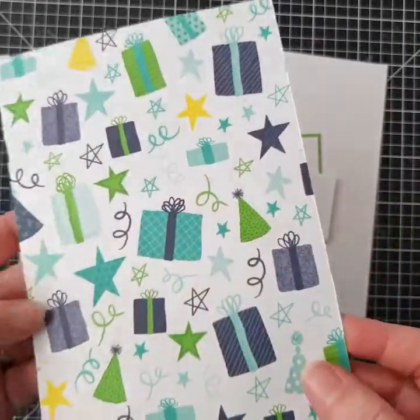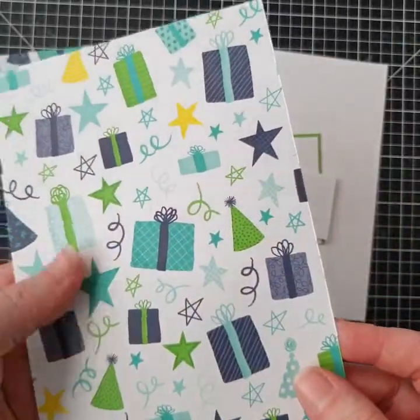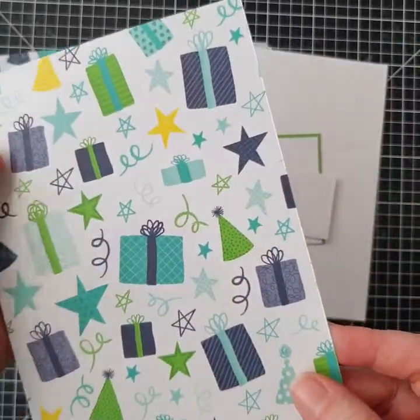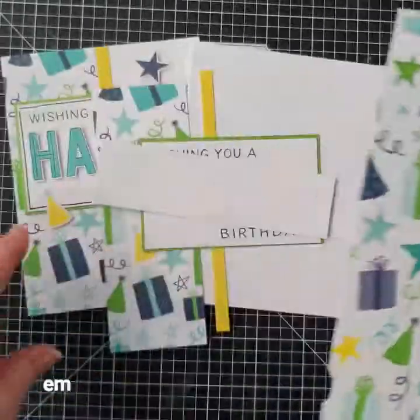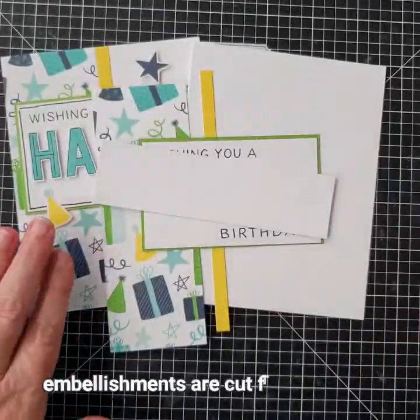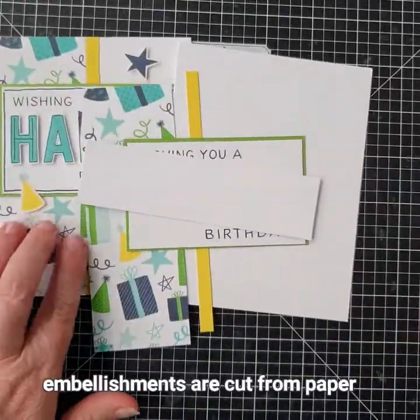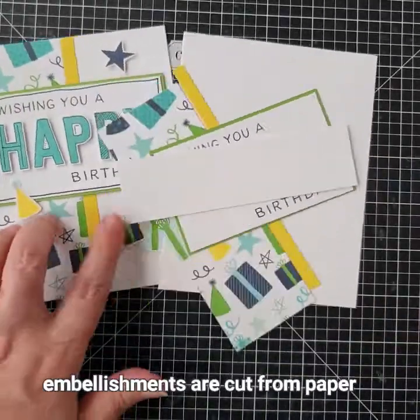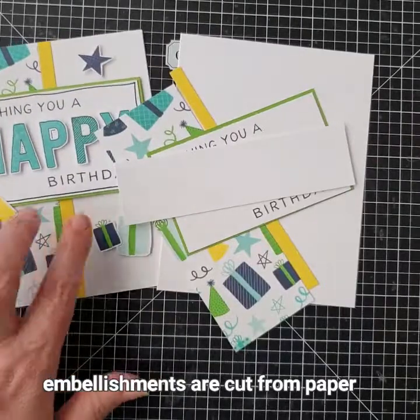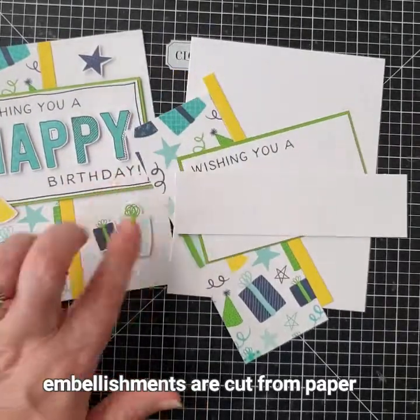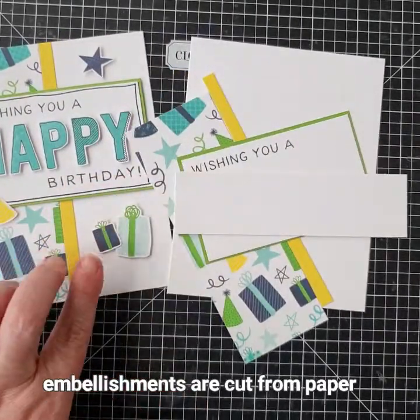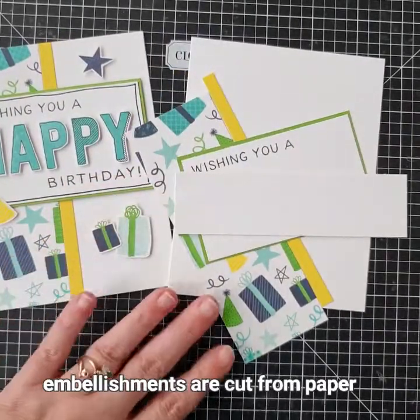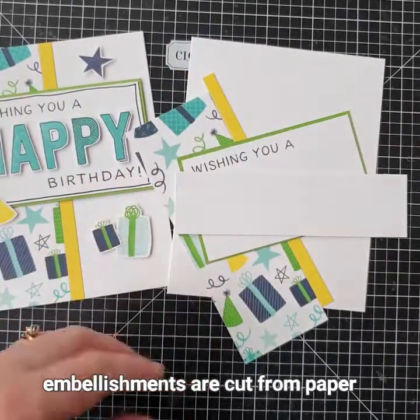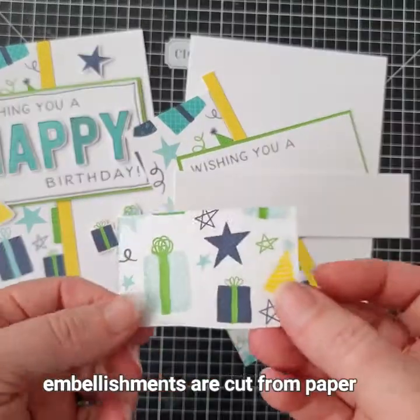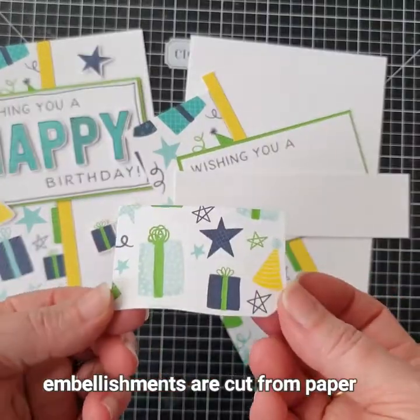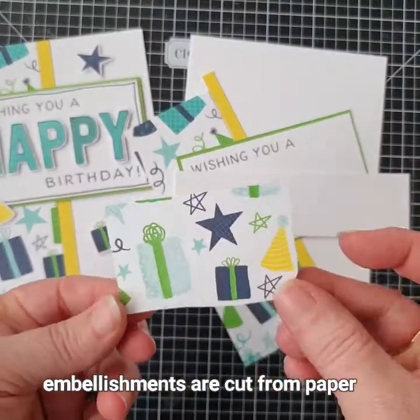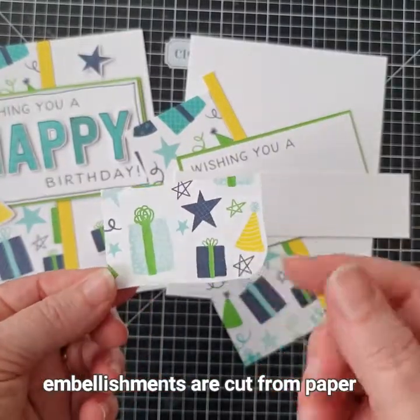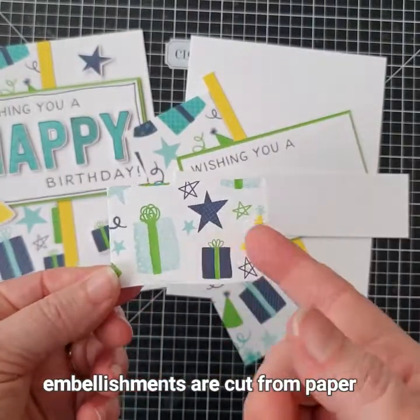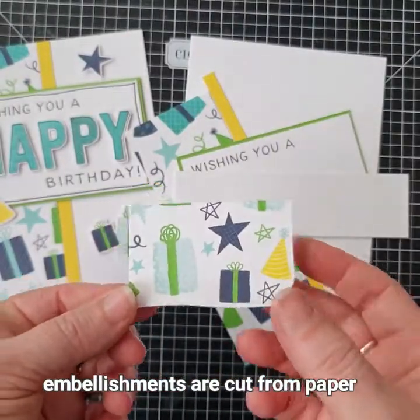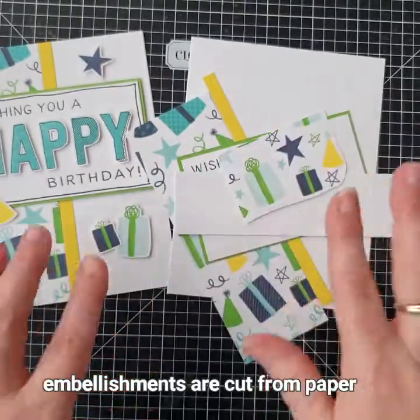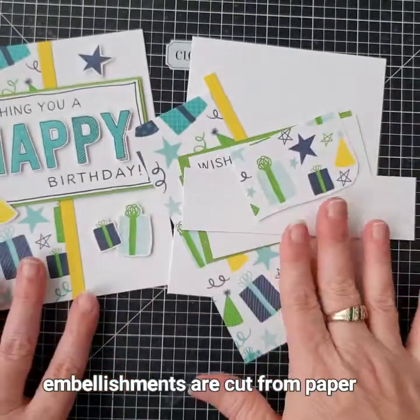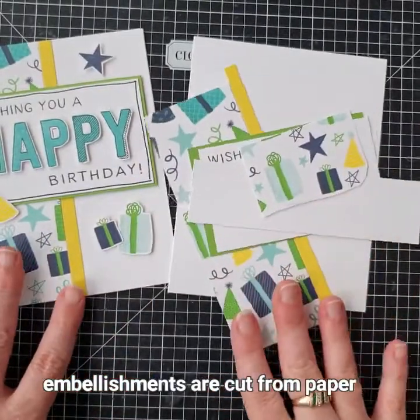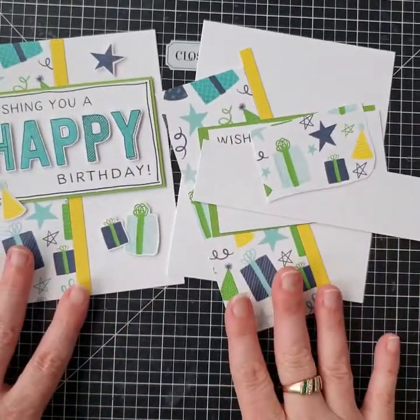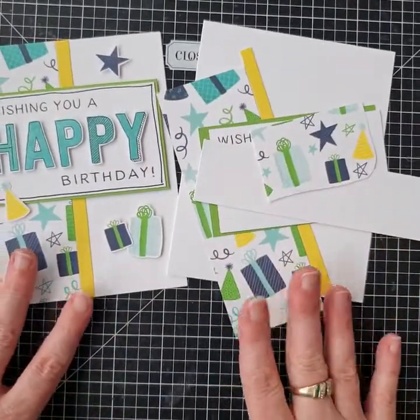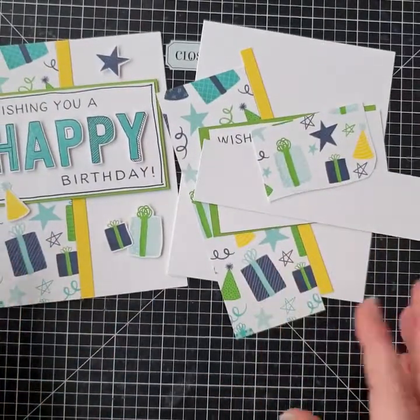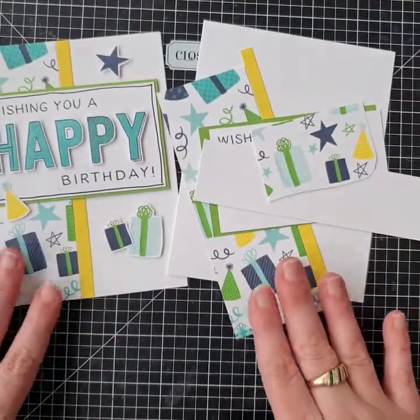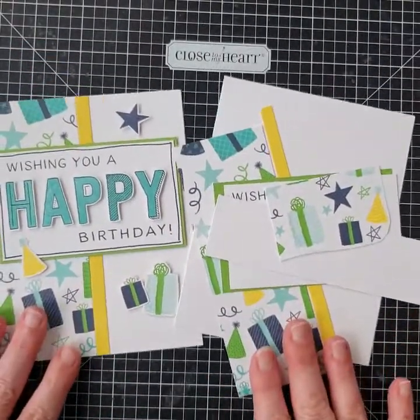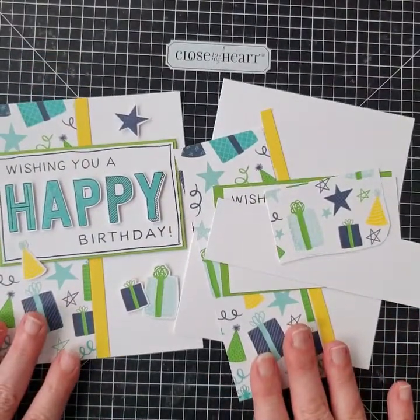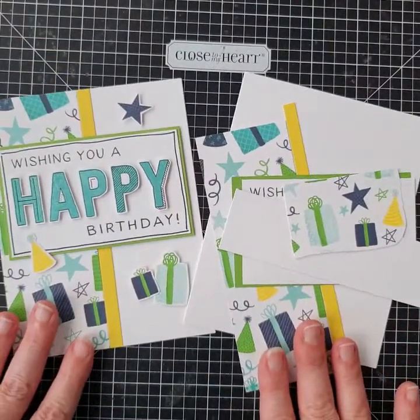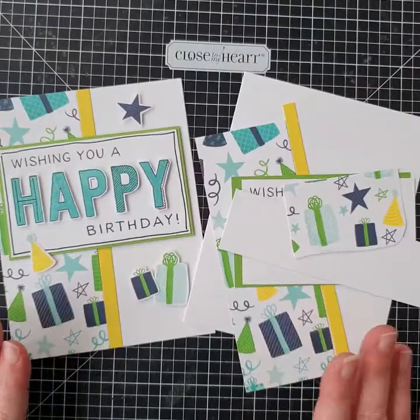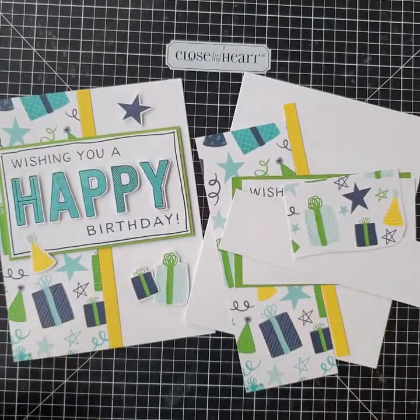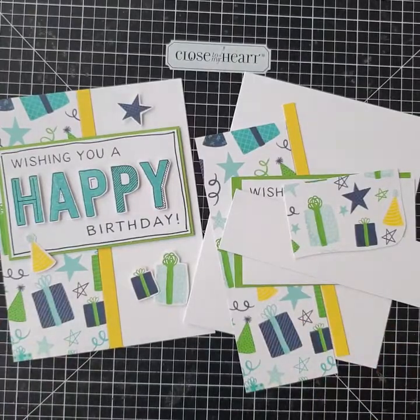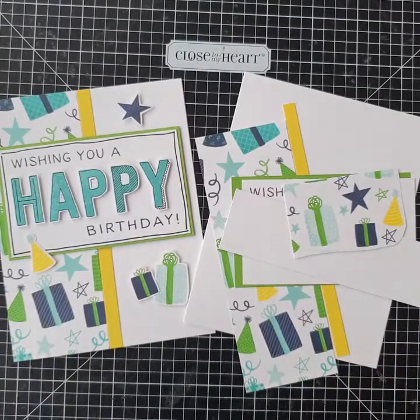For the embellishments on this particular card, they came out of the decorative paper. I love that we can take out just some of the pieces as embellishments, so this piece is as big as we need it. Let's get on to making this card today.